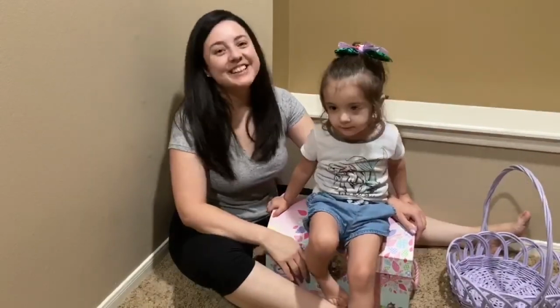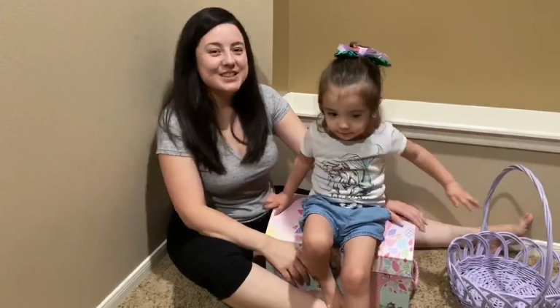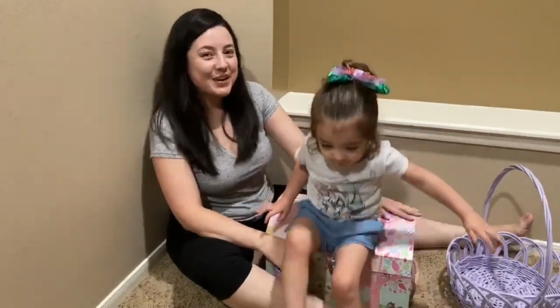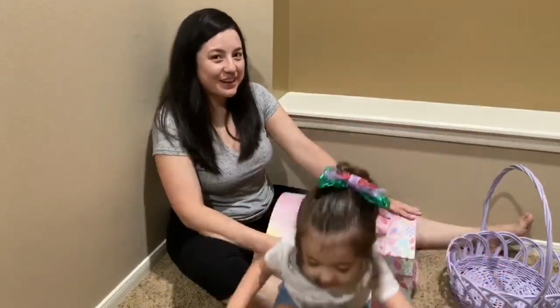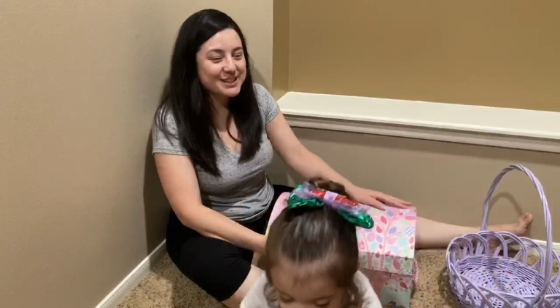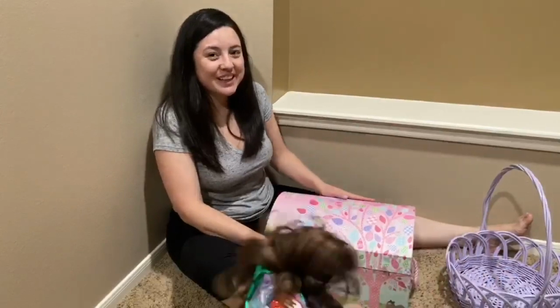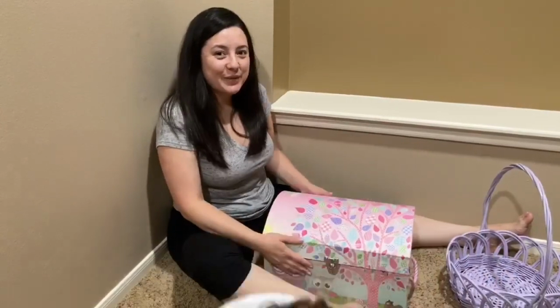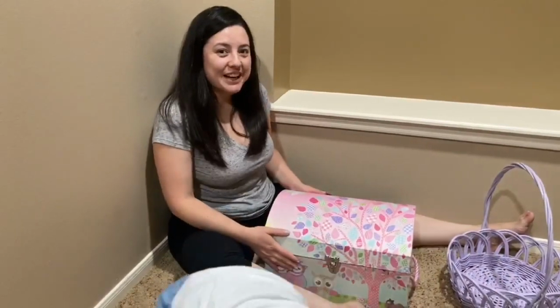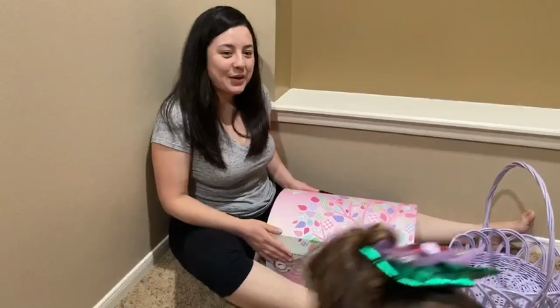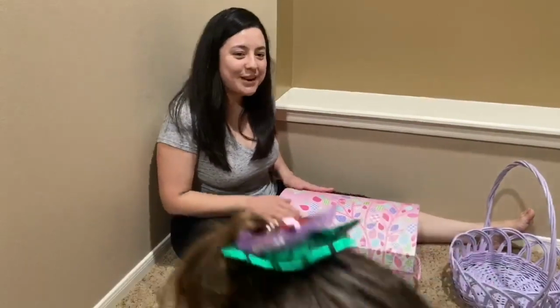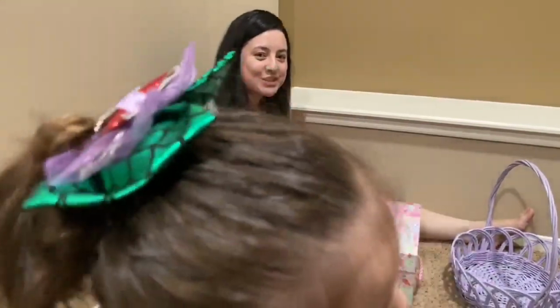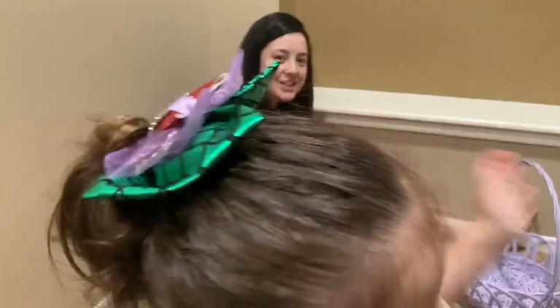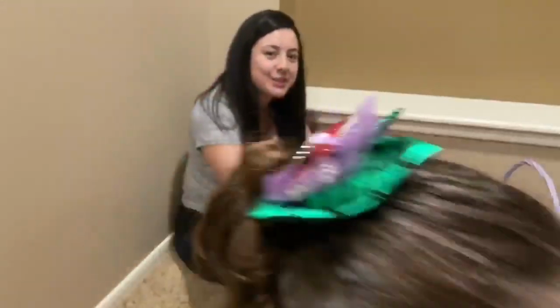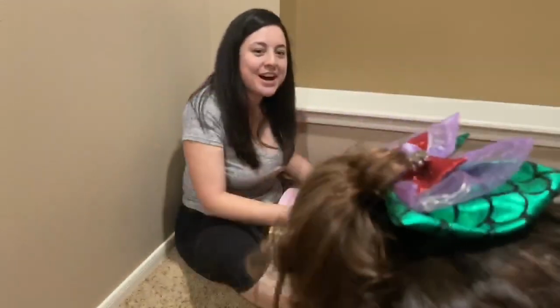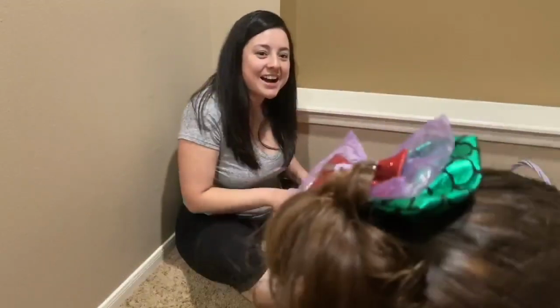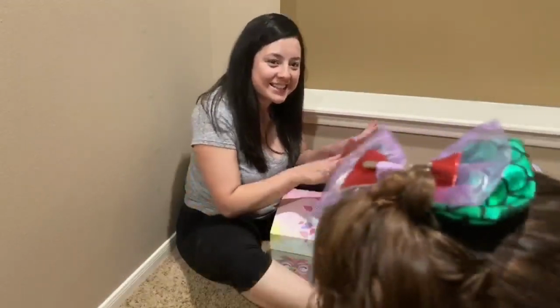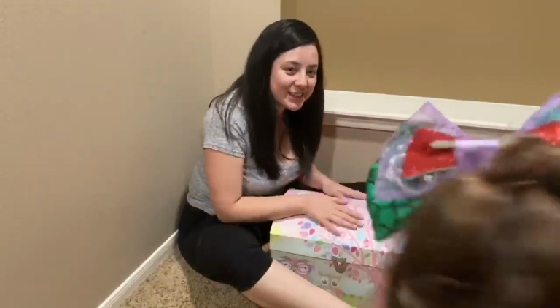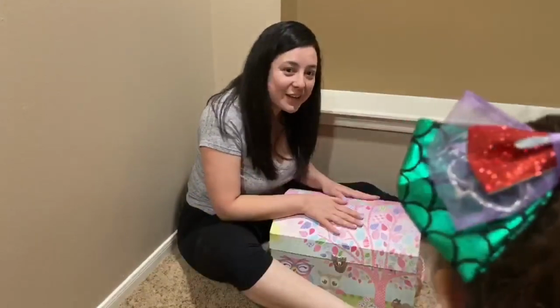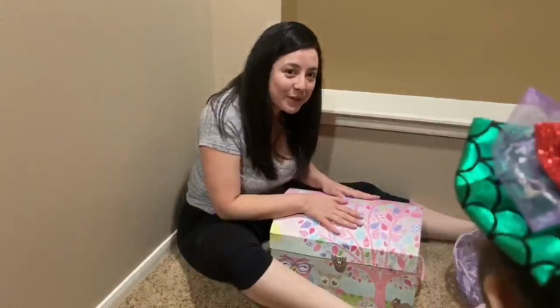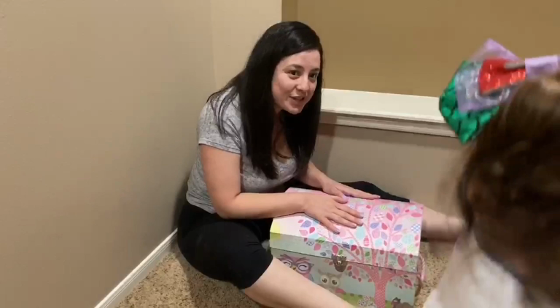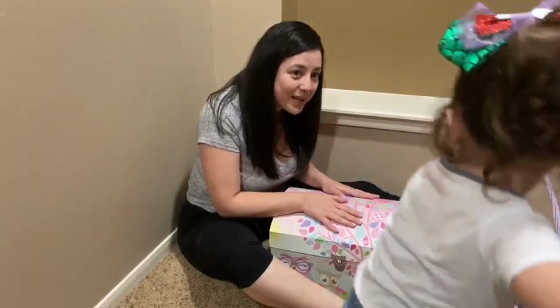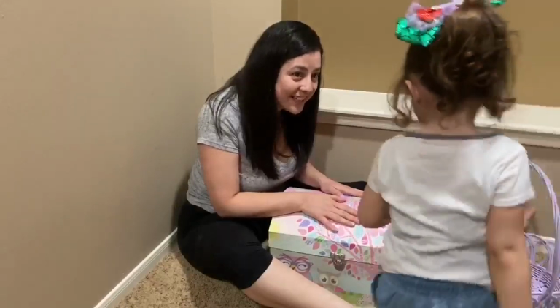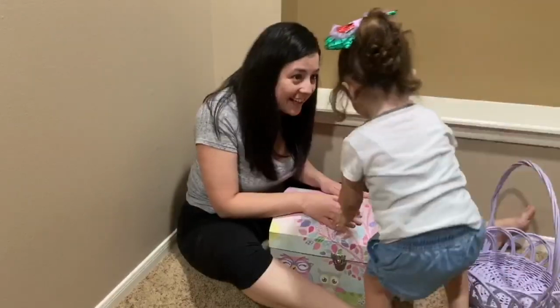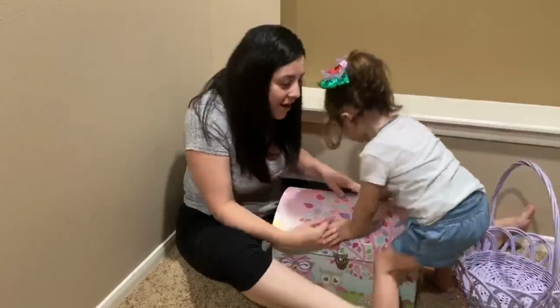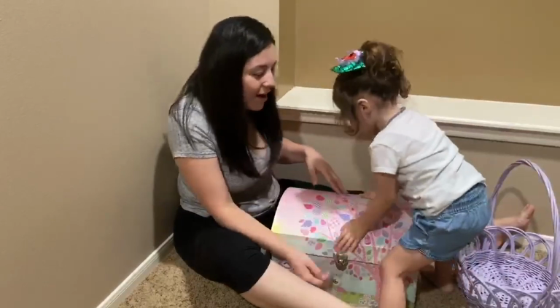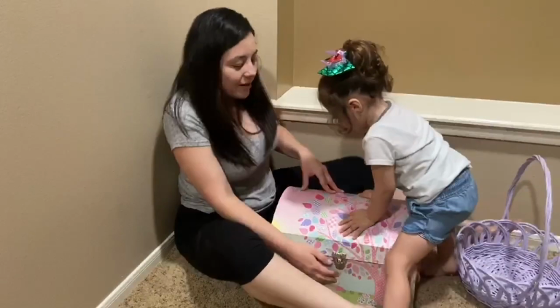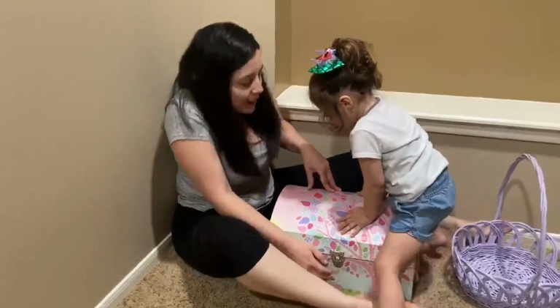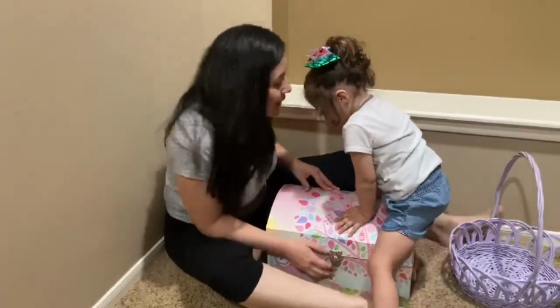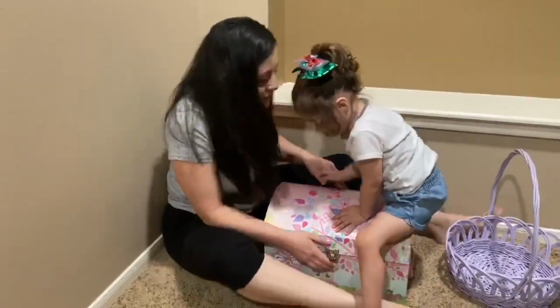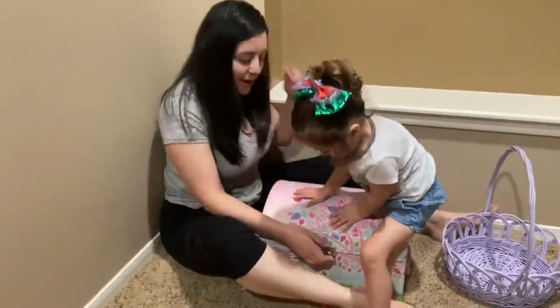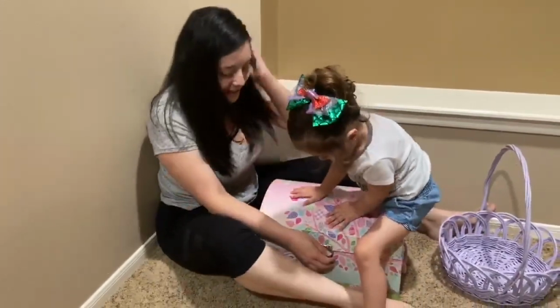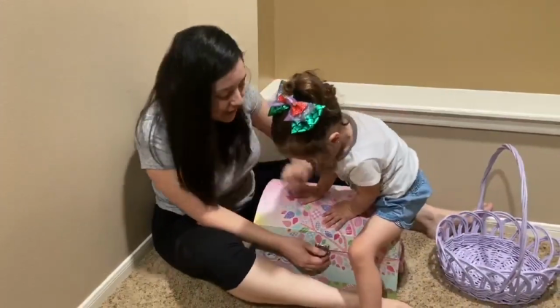So, on our very first video, we're gonna open our treasure box! You ready to open our treasure box, Kiki? Let's open our treasure box! Here we go!